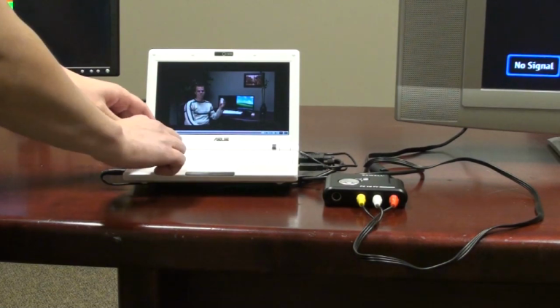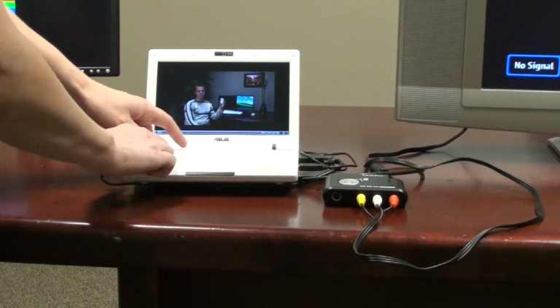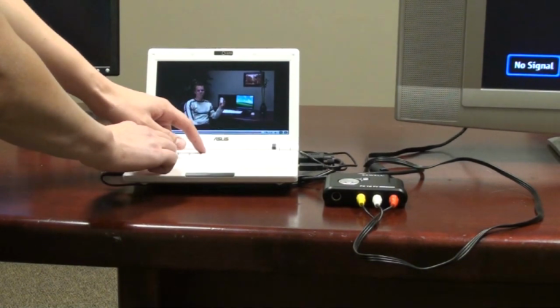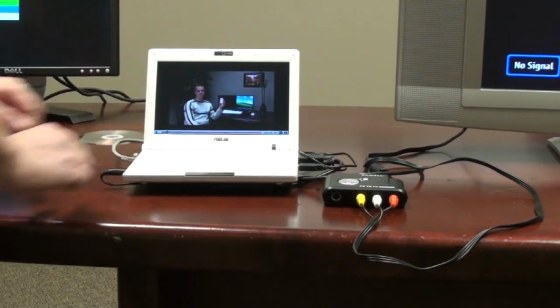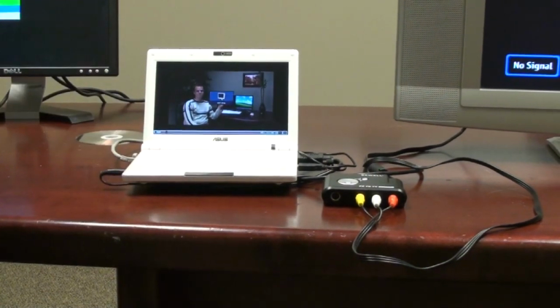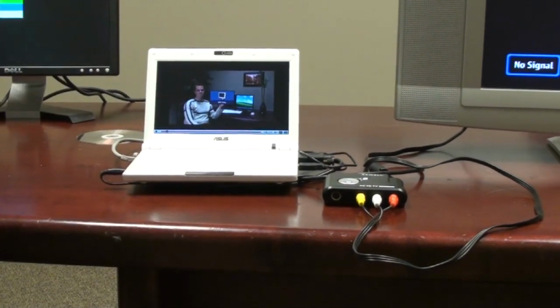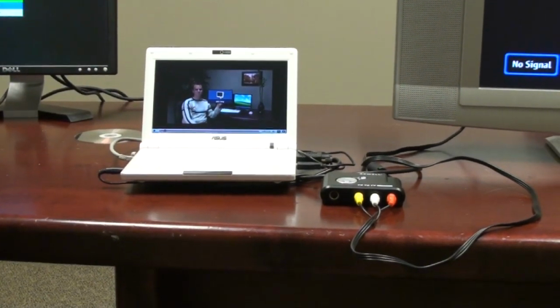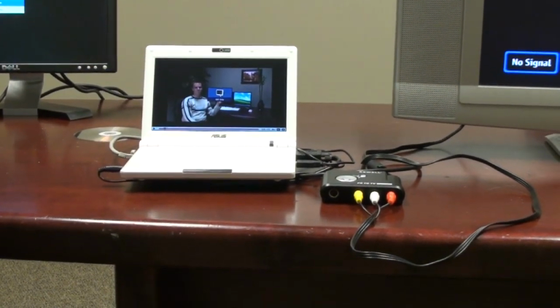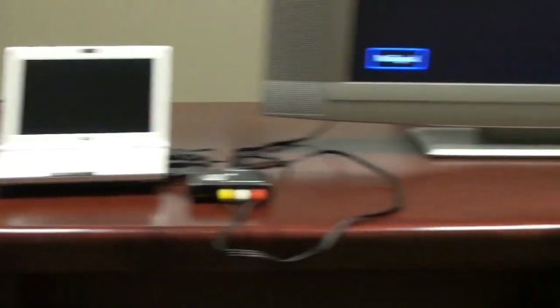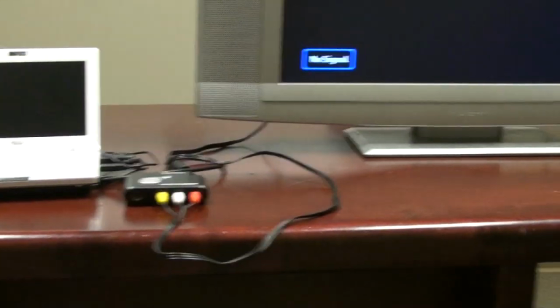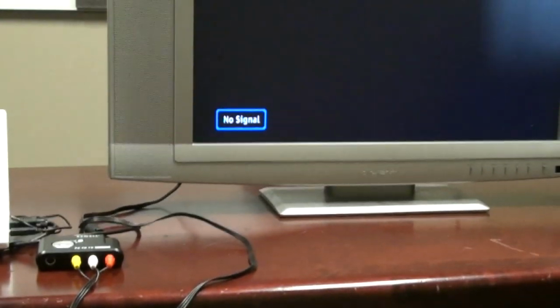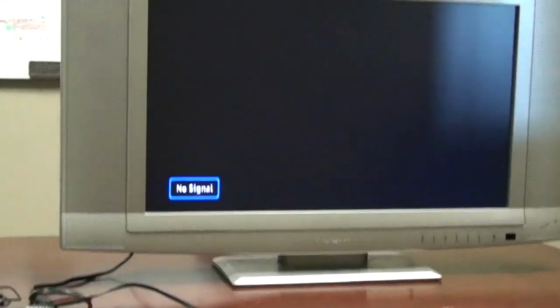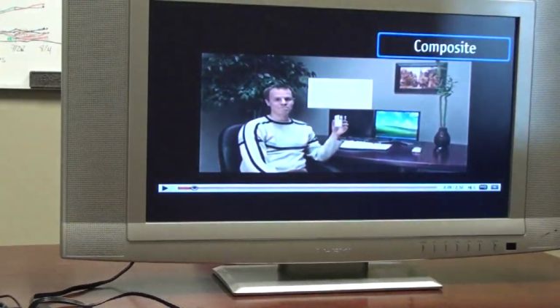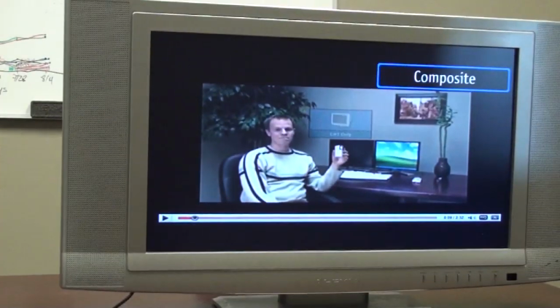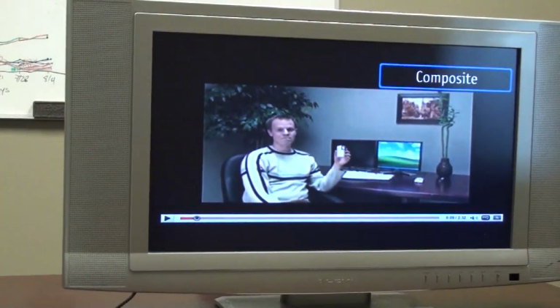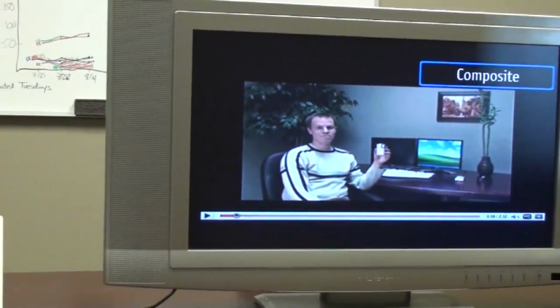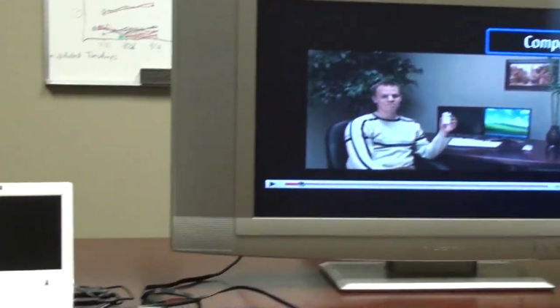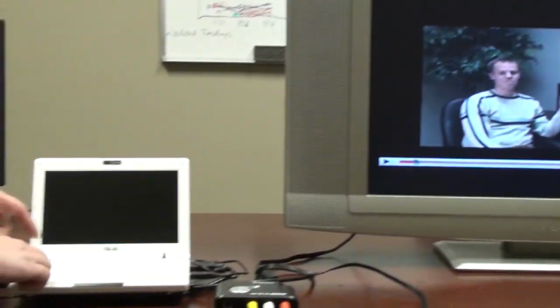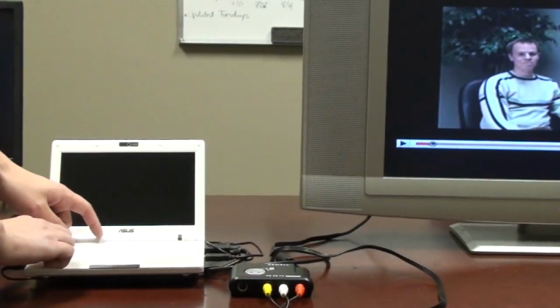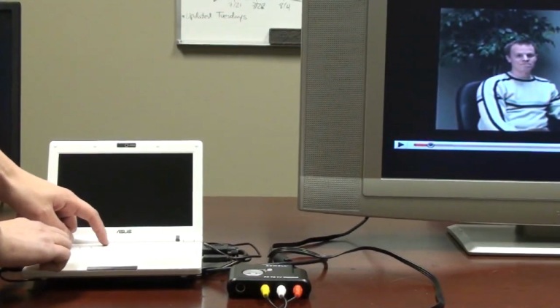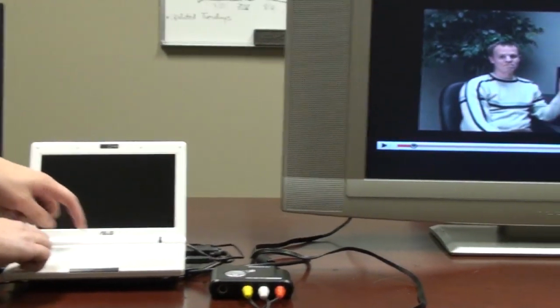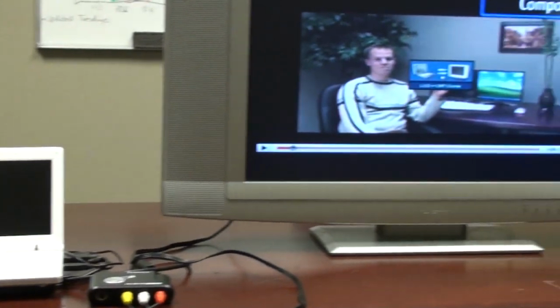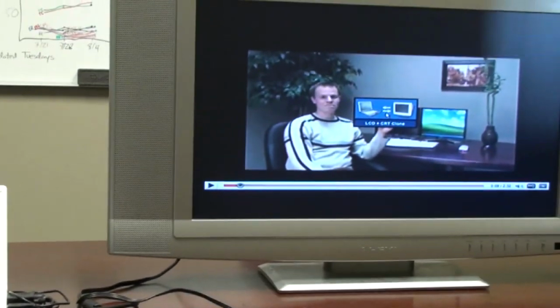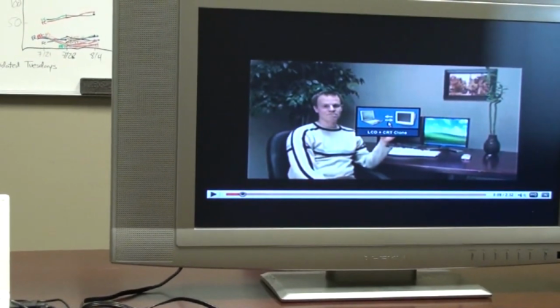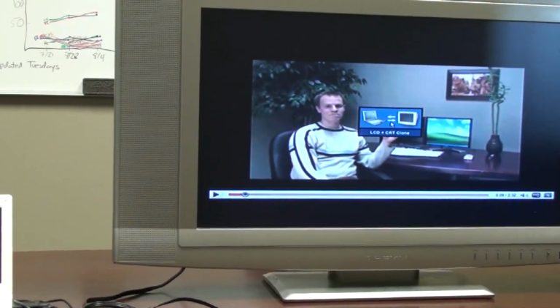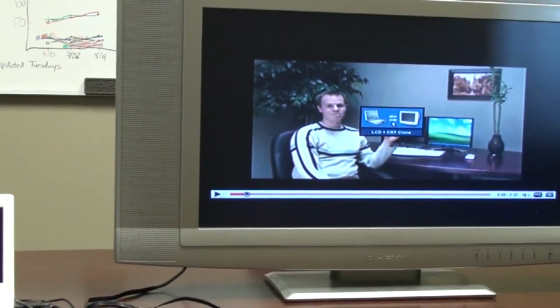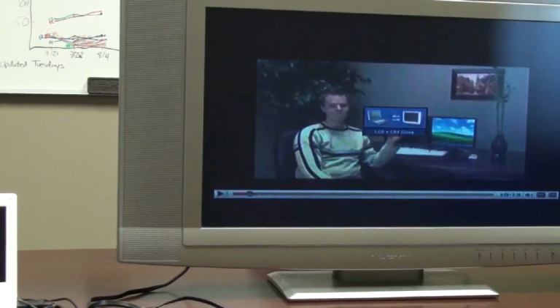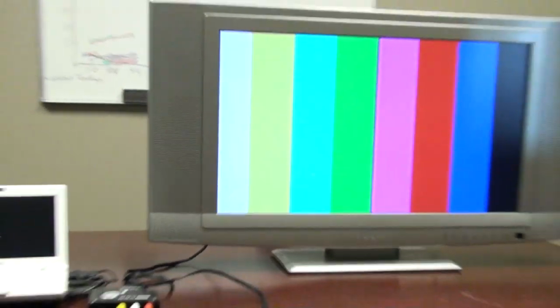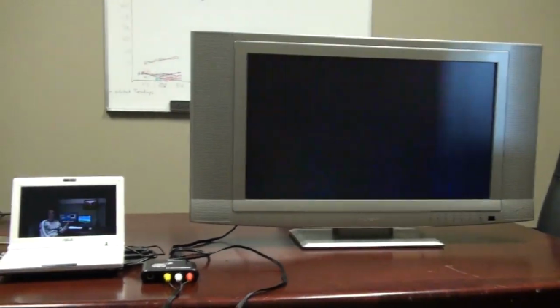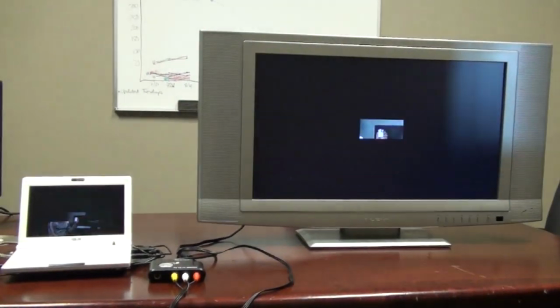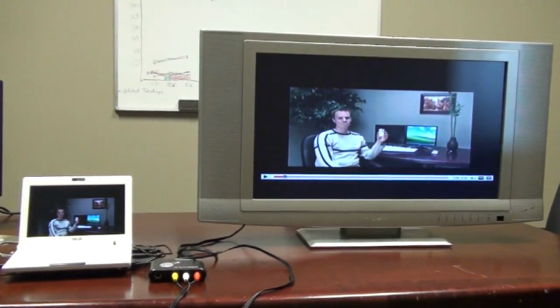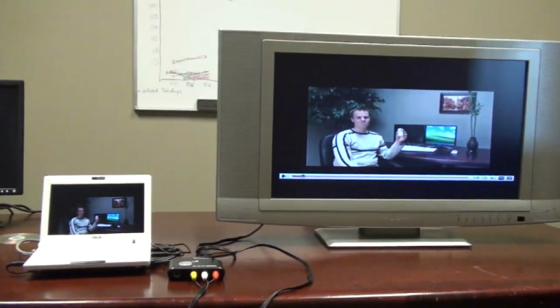Now we're just going to show you really quick on the big screen. Your PC probably has all these modes, but here's another mode that's mirrored on both the big screen and on the laptop.